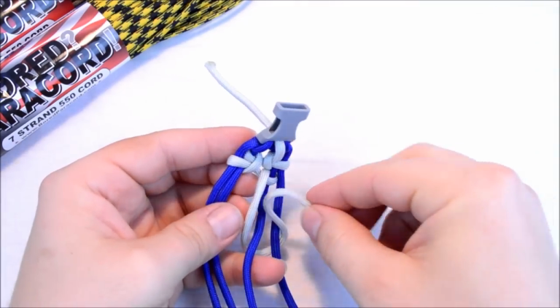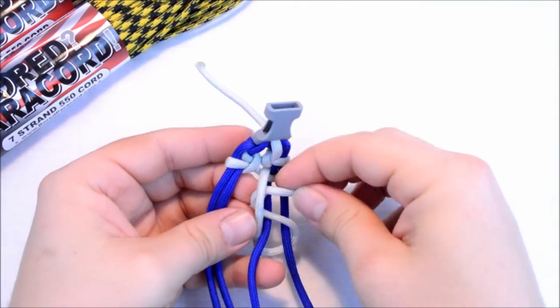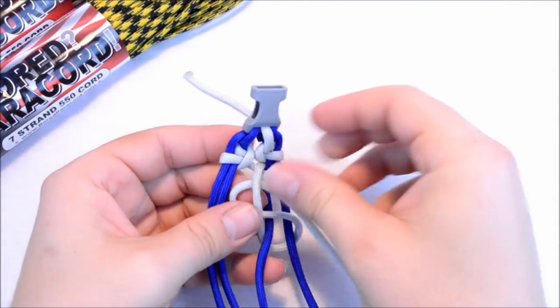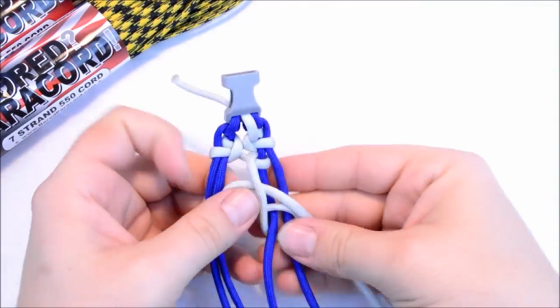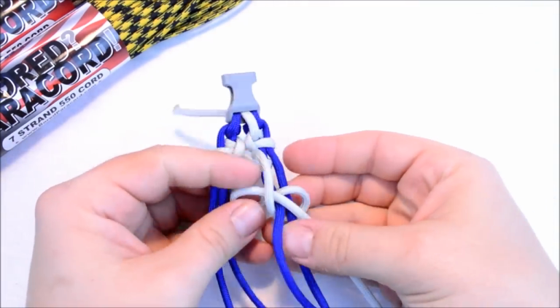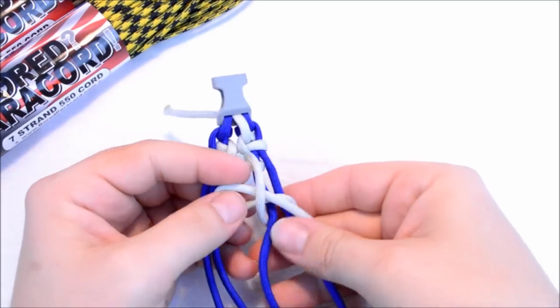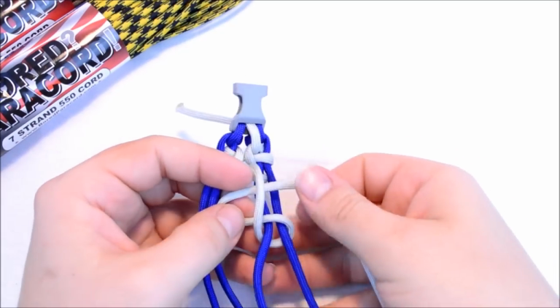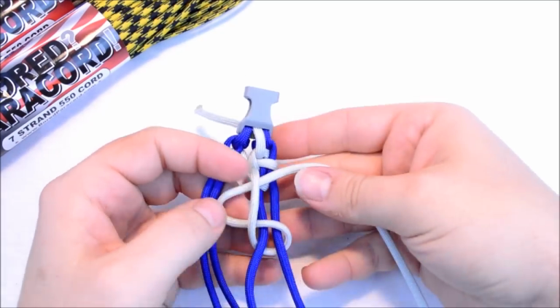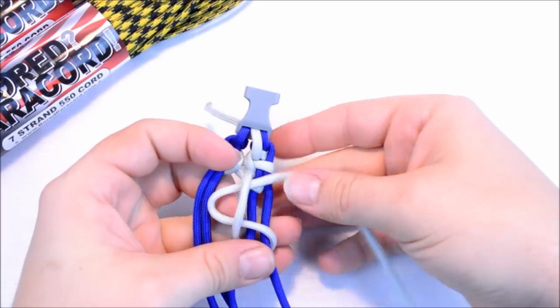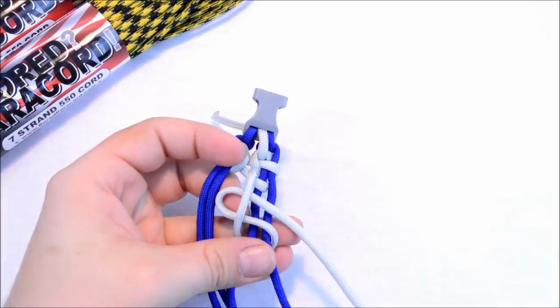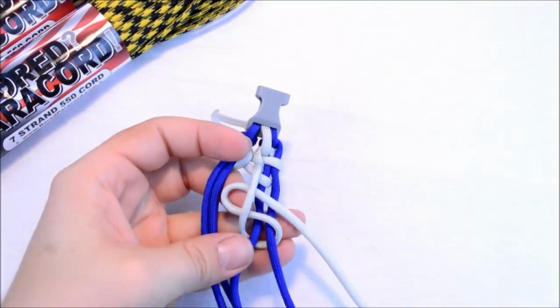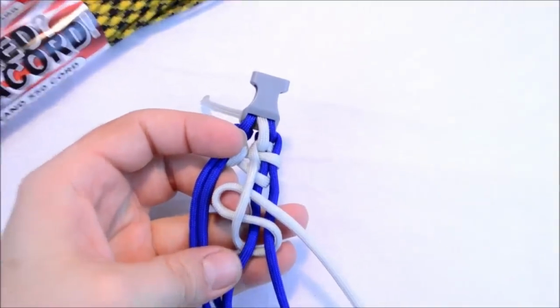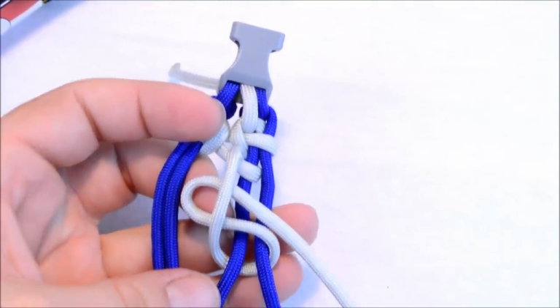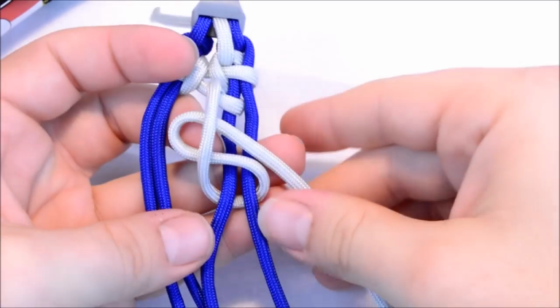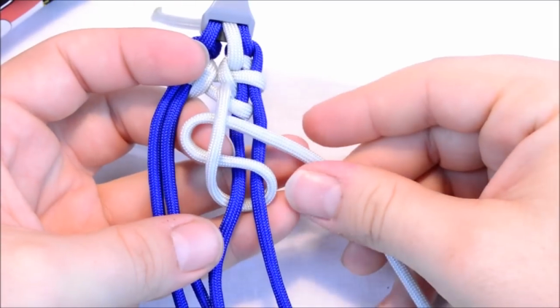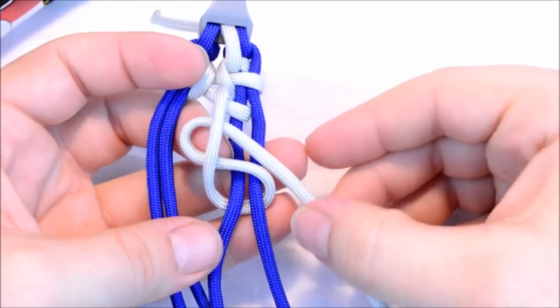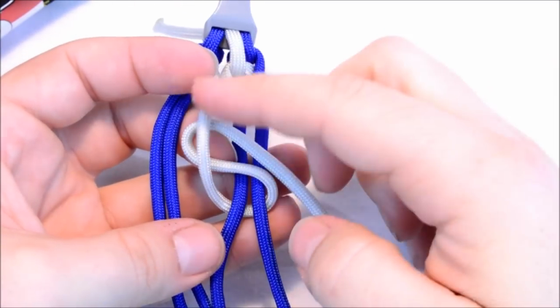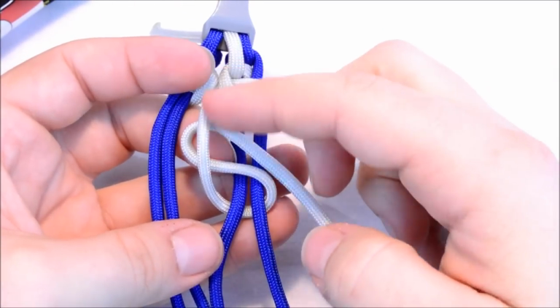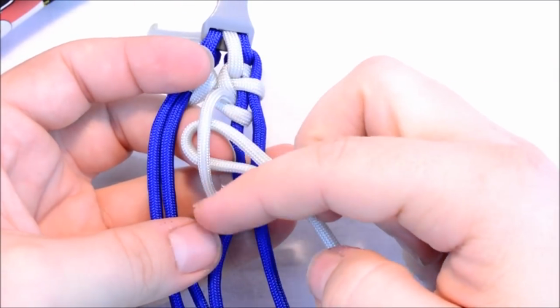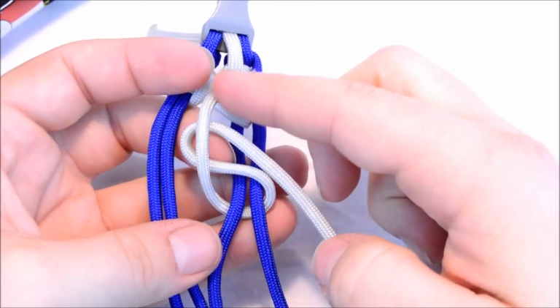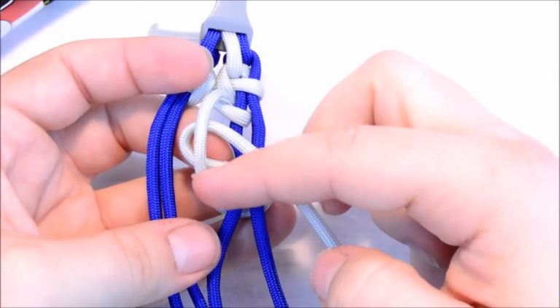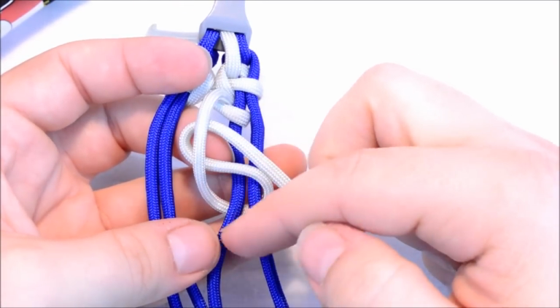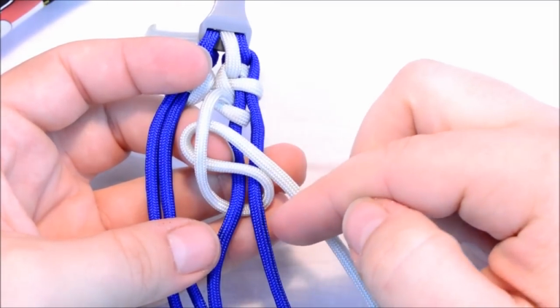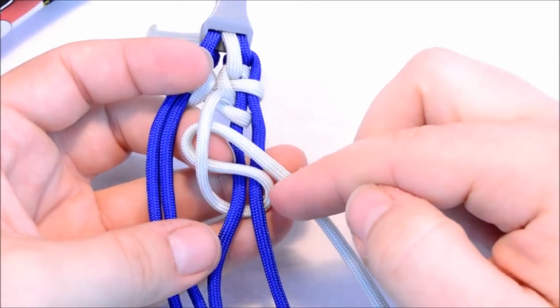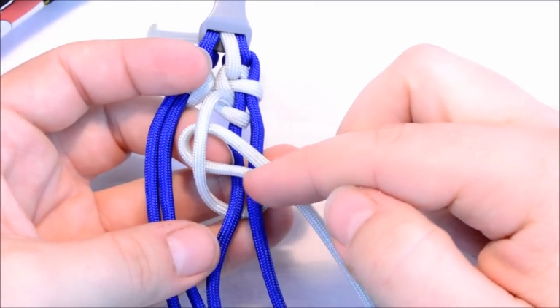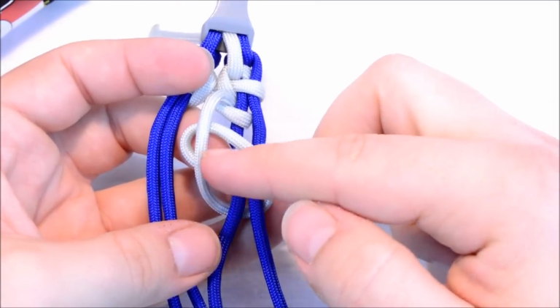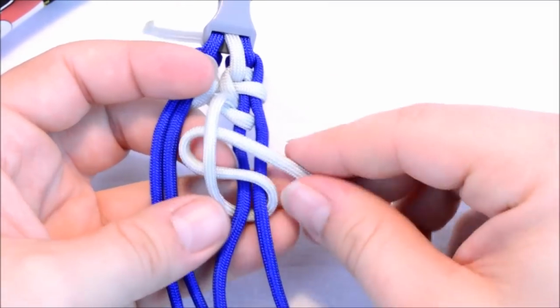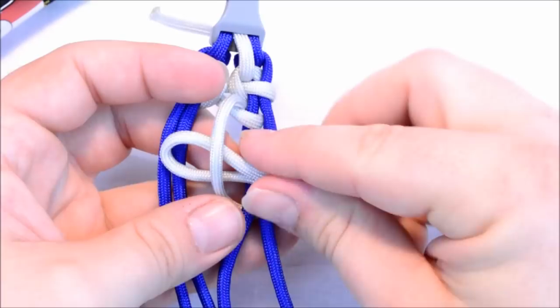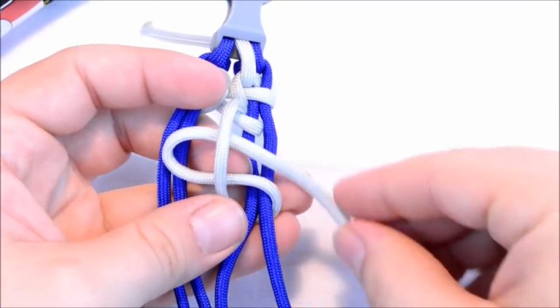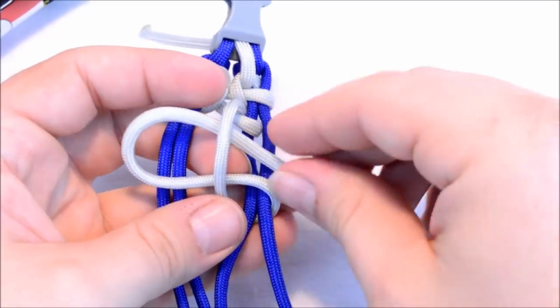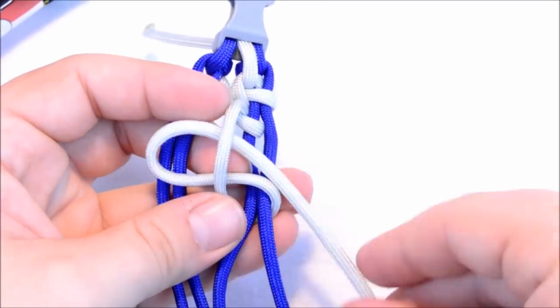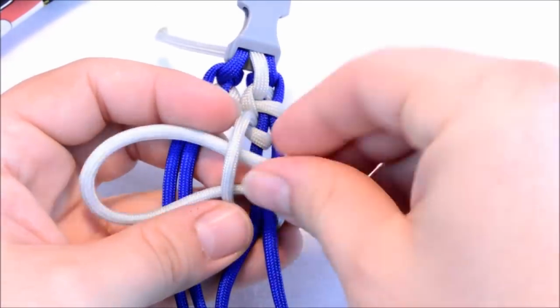Let me zoom in on this so you can see what I just did. You're creating a loop here, going underneath, around, and then go through that loop that you created.